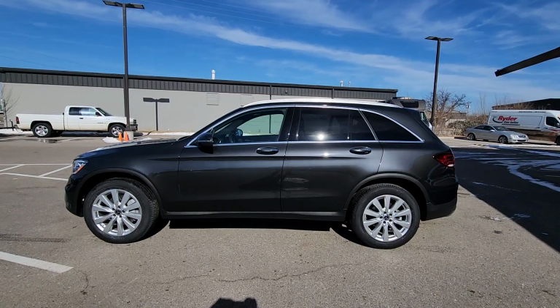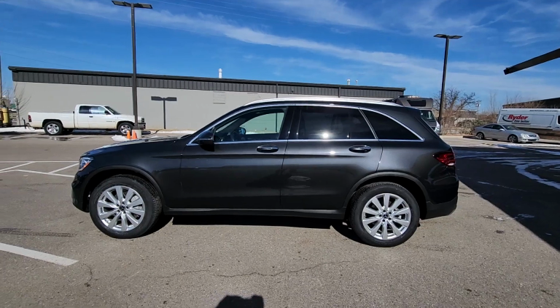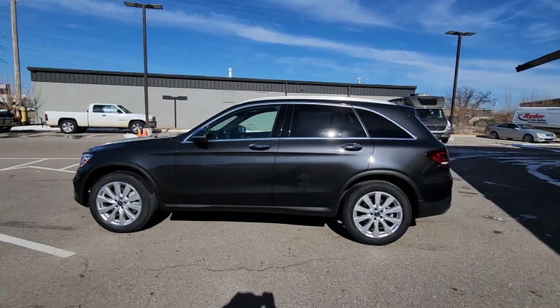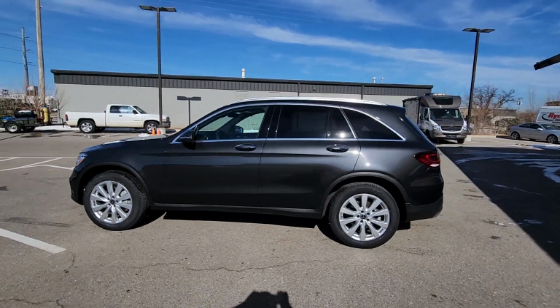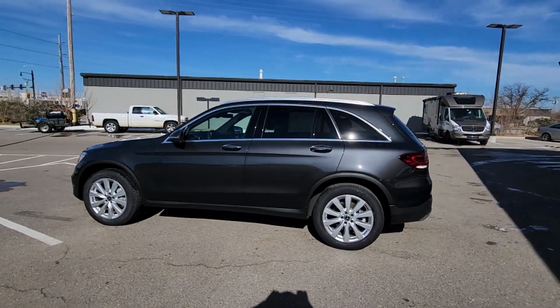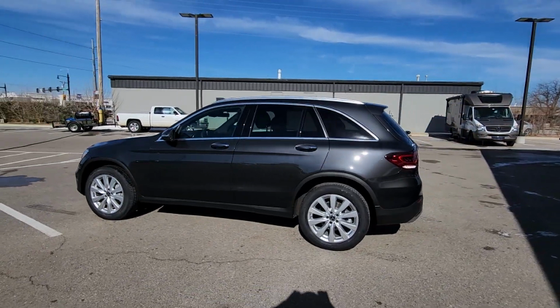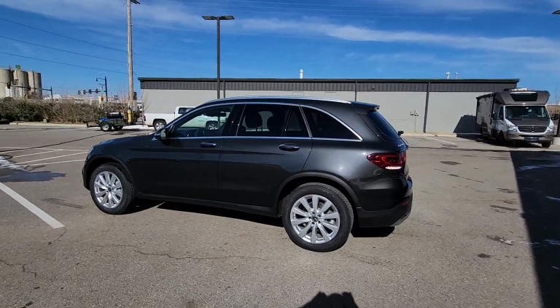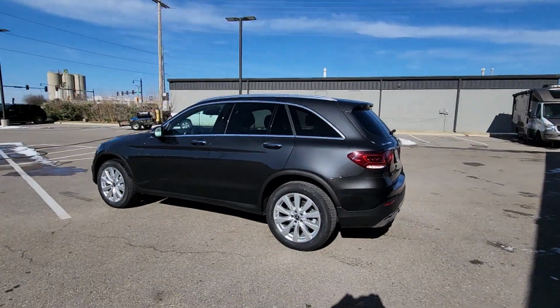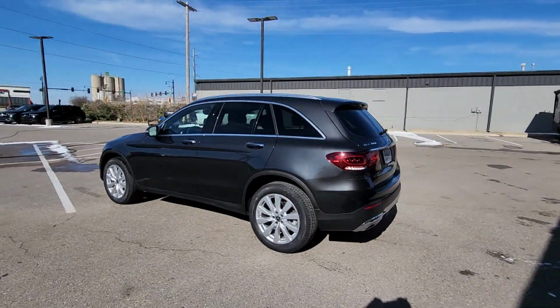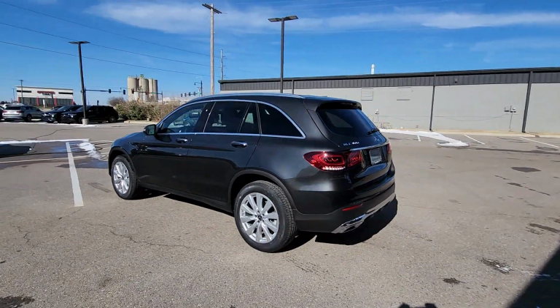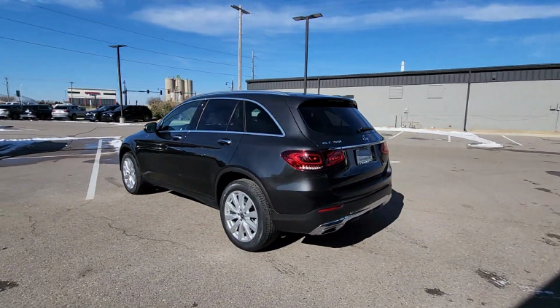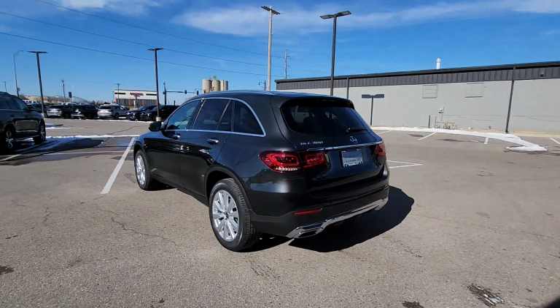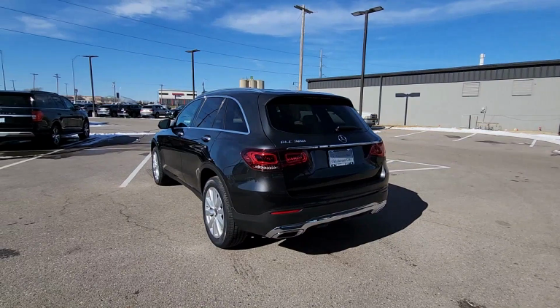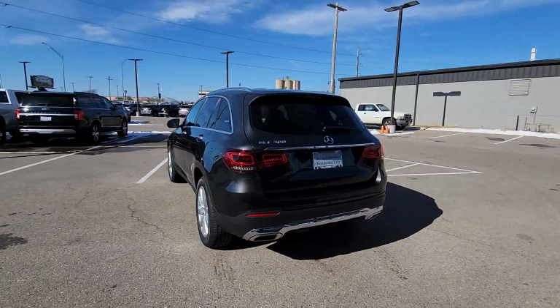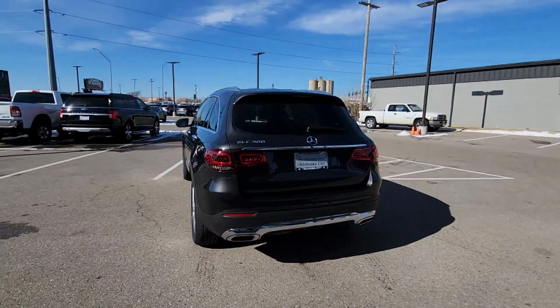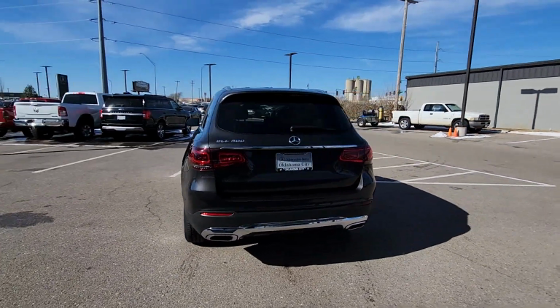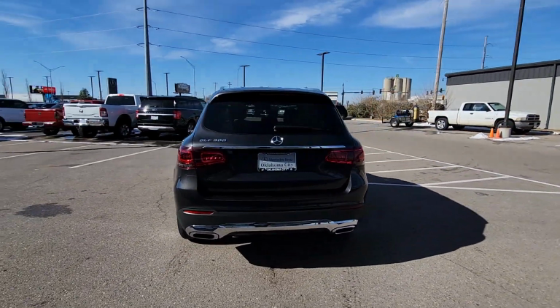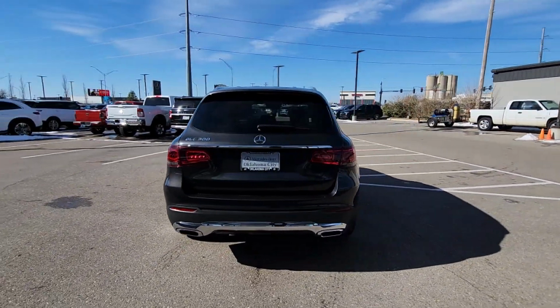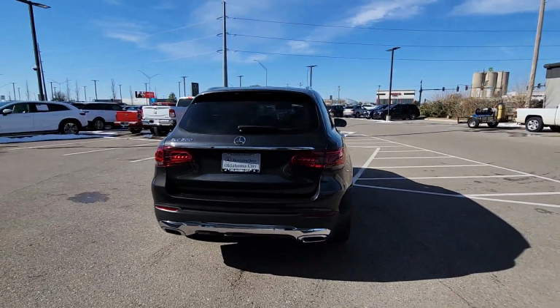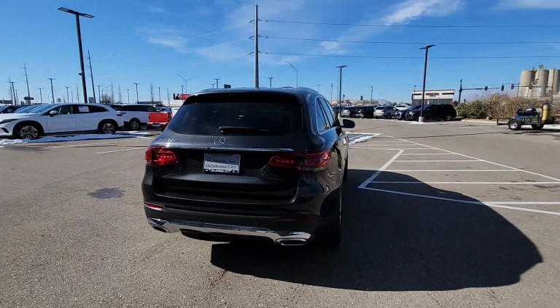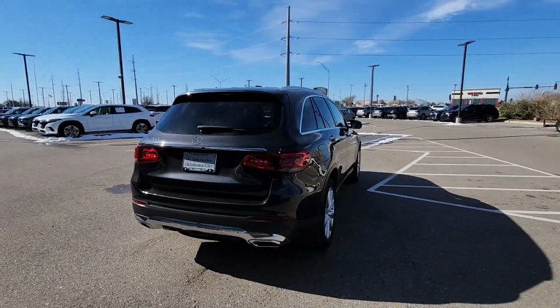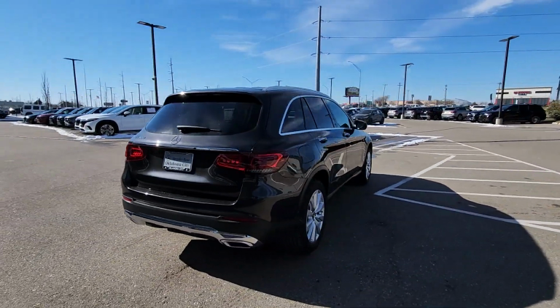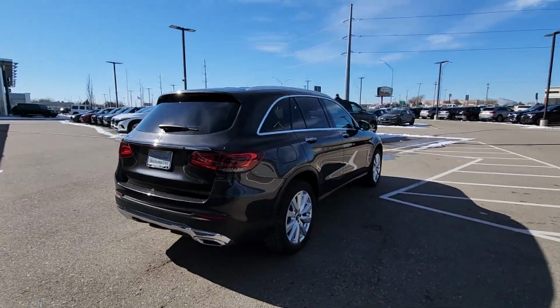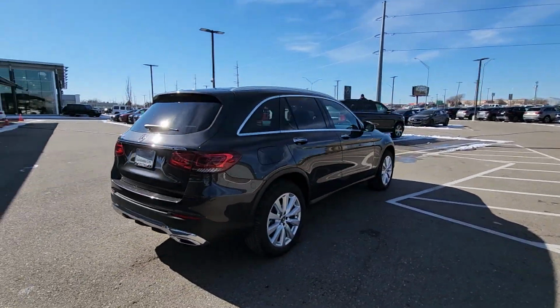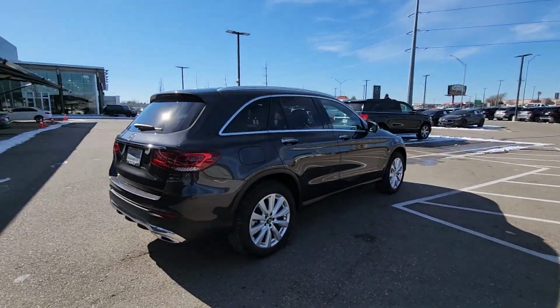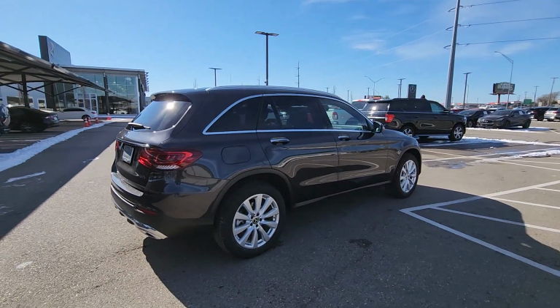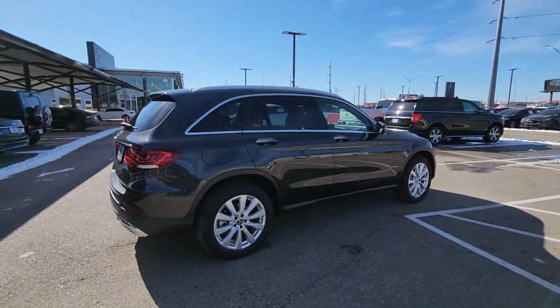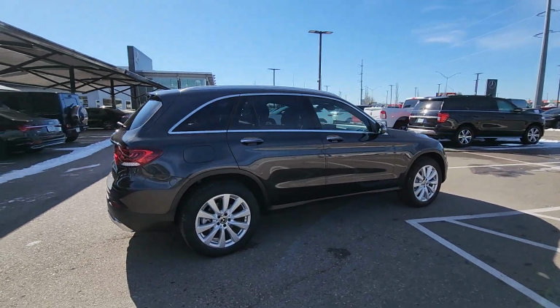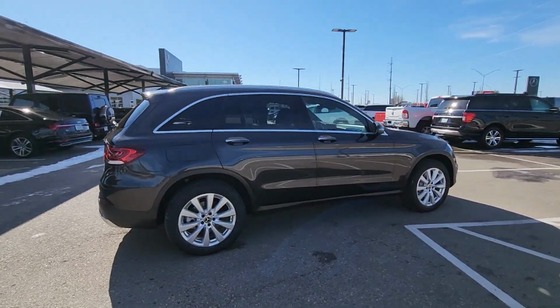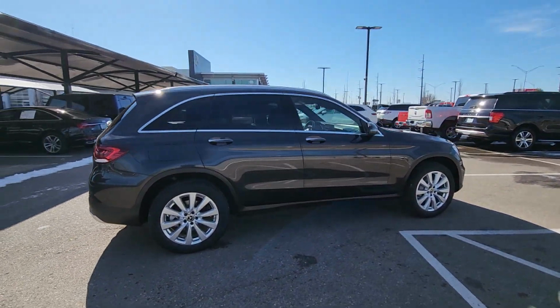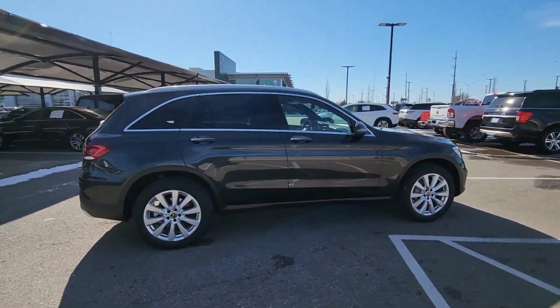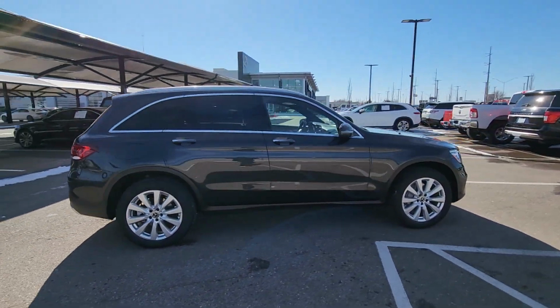Hop into the 2020 Mercedes-Benz GLC. With less than 35,000 miles on it, here's a sensuously styled GLC 300 that's ready to infuse your driving life with luxury and capability.